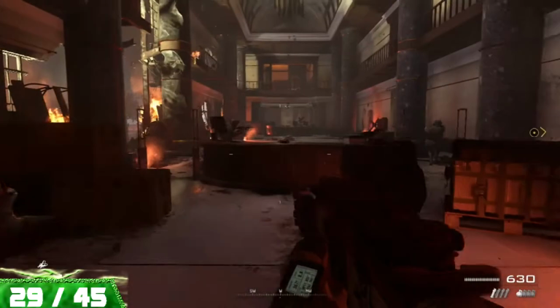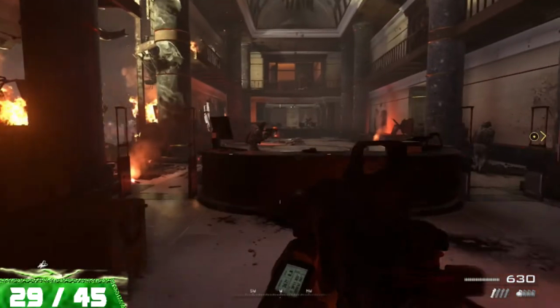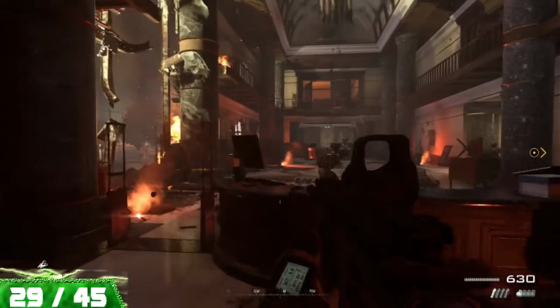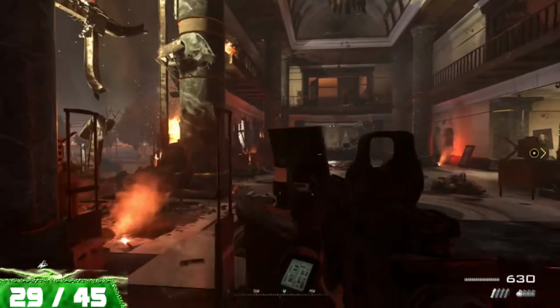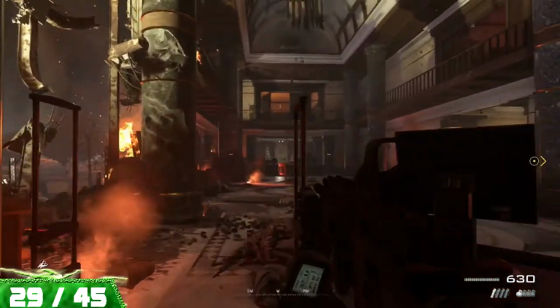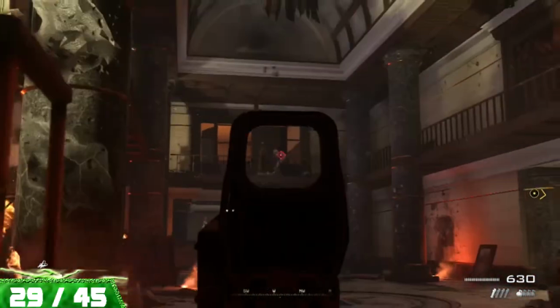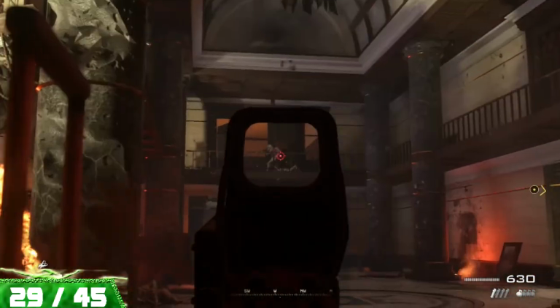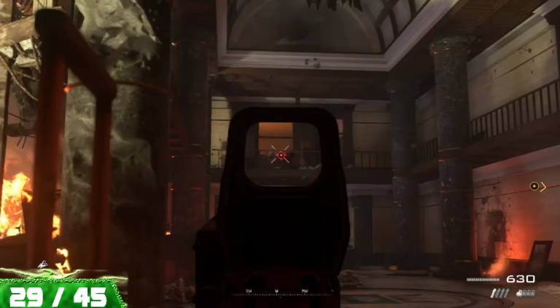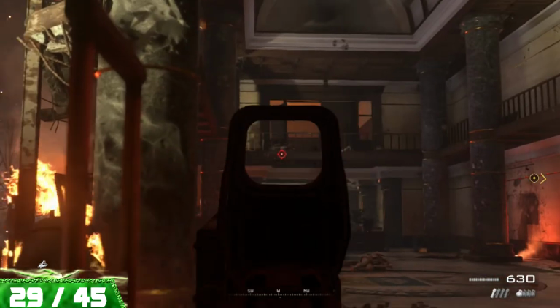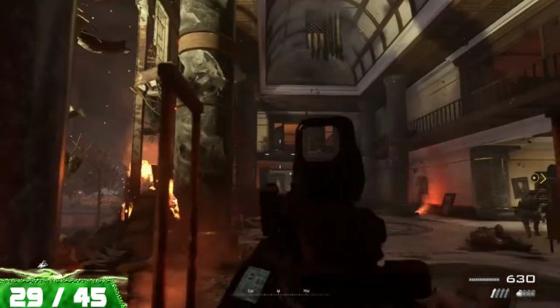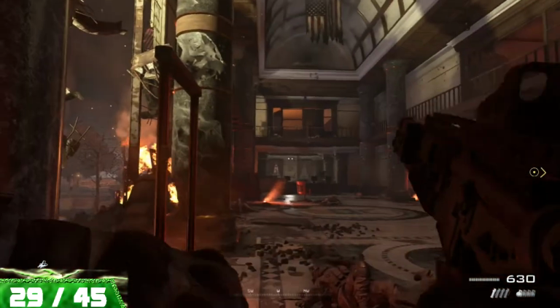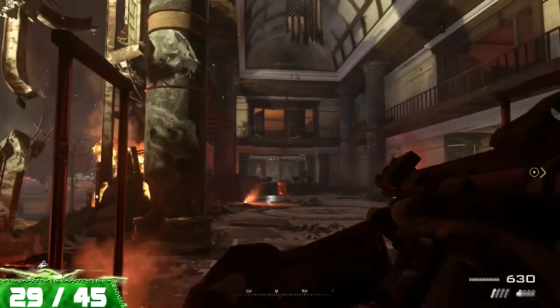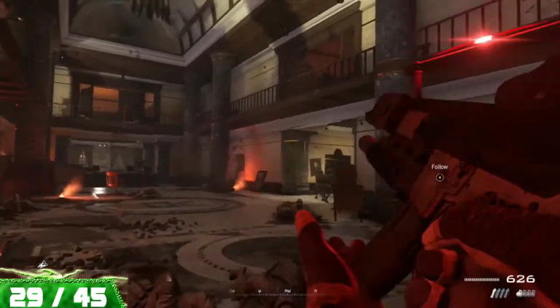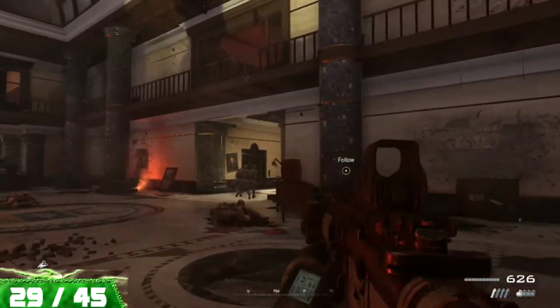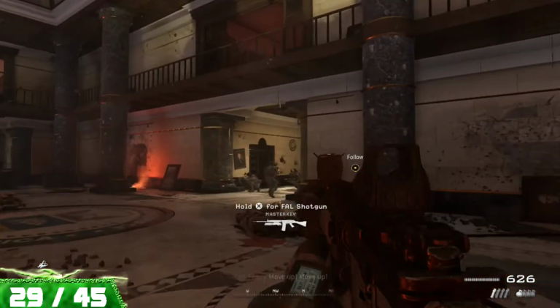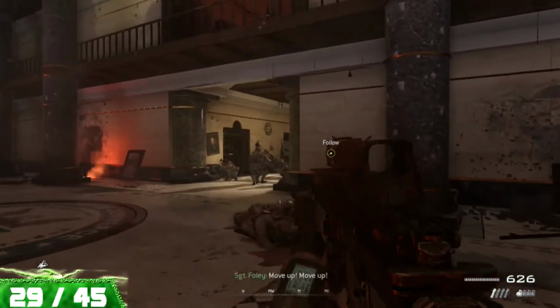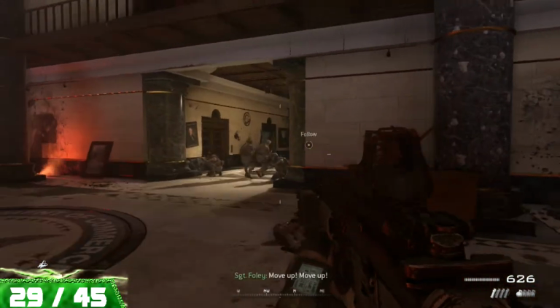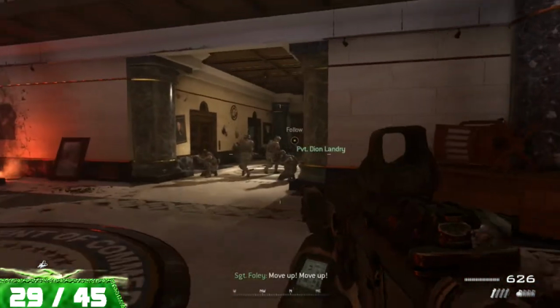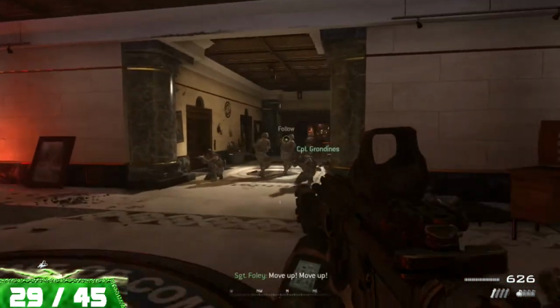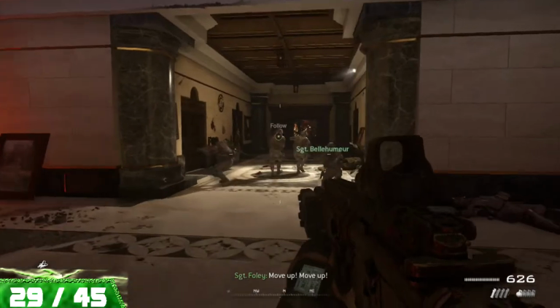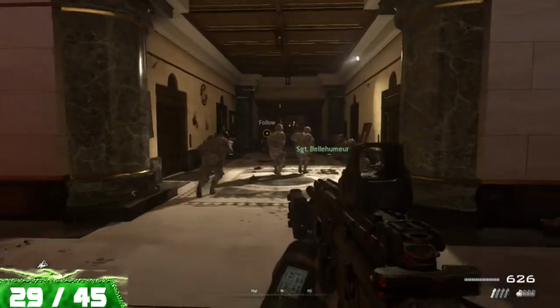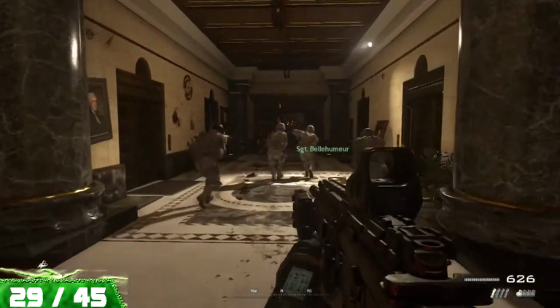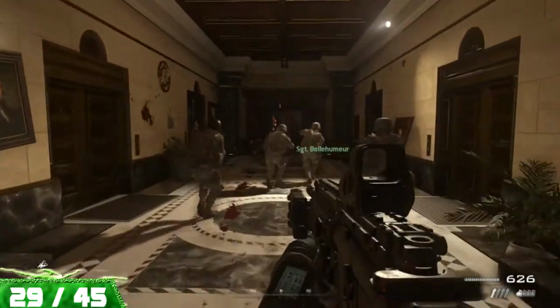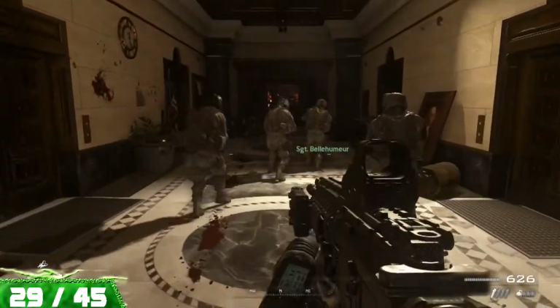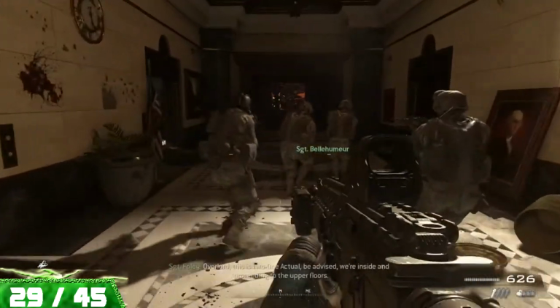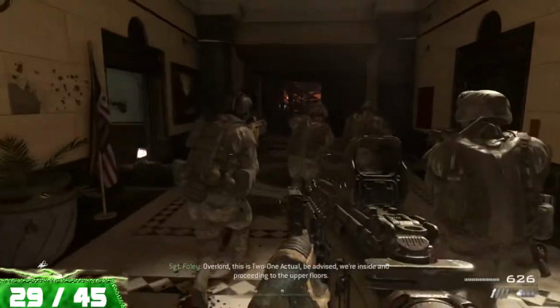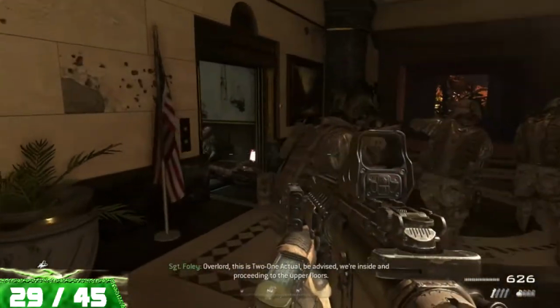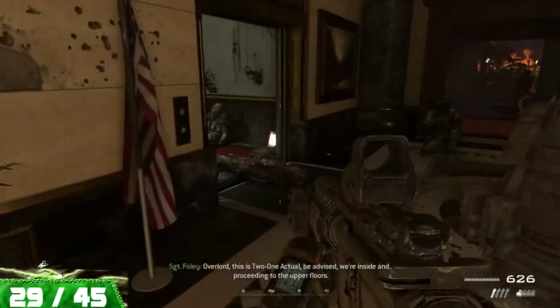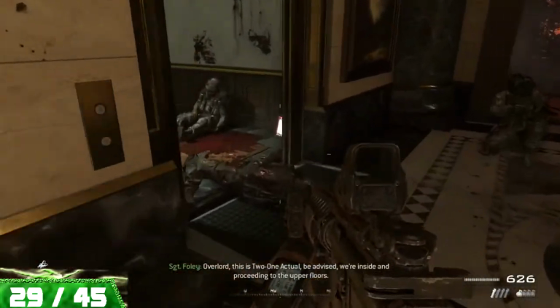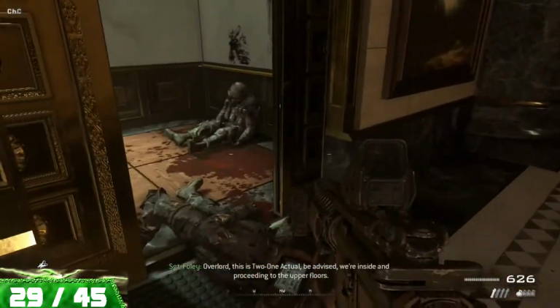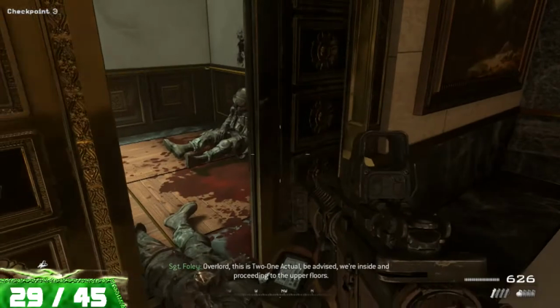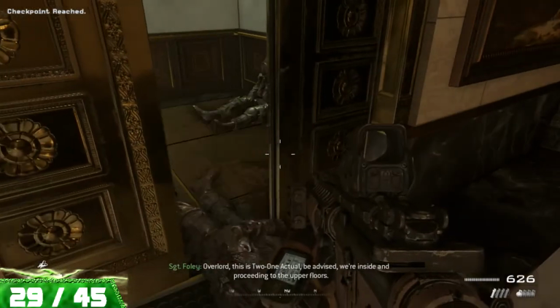We have two more collectibles to get on the mission Of Their Own Accord. As you head into this building and come through the lobby, you're going to notice these elevators. The second elevator on the left will be opening and closing — head on inside to find your piece of intel.